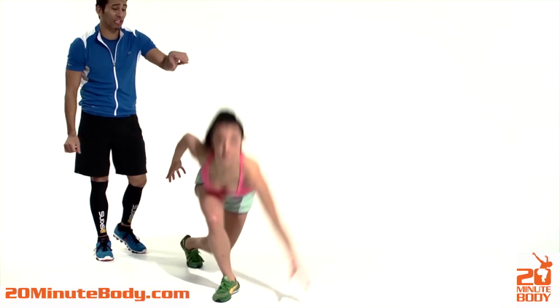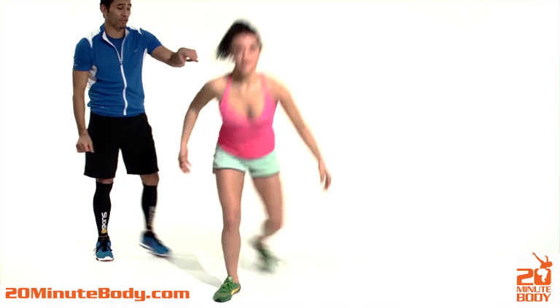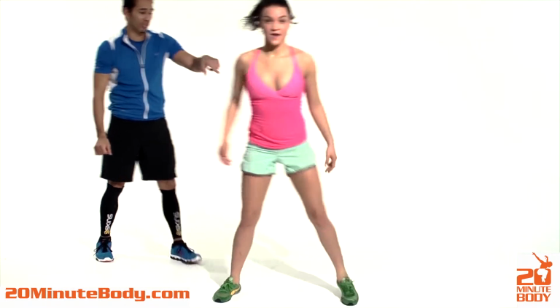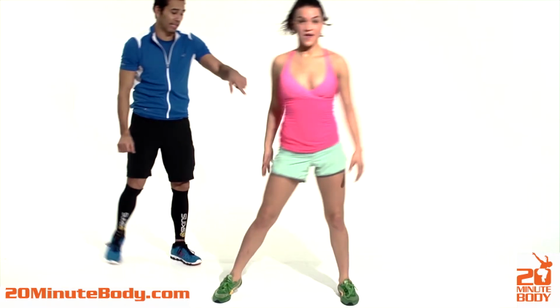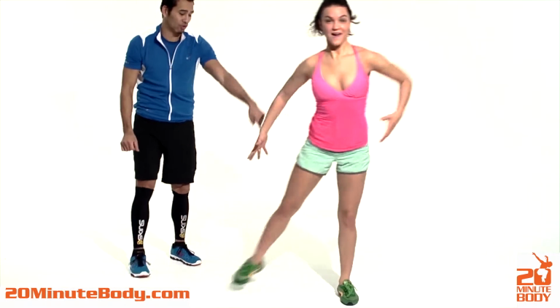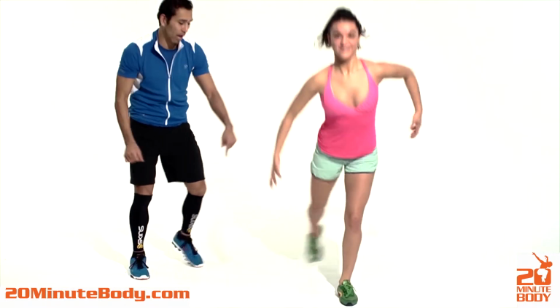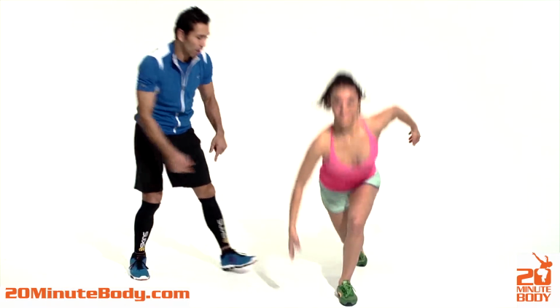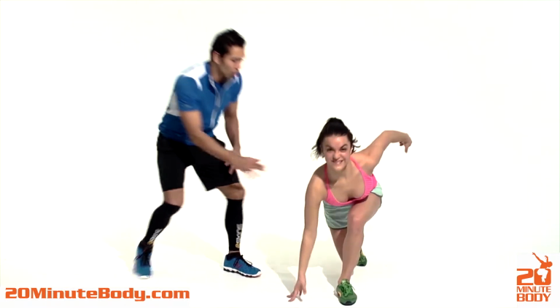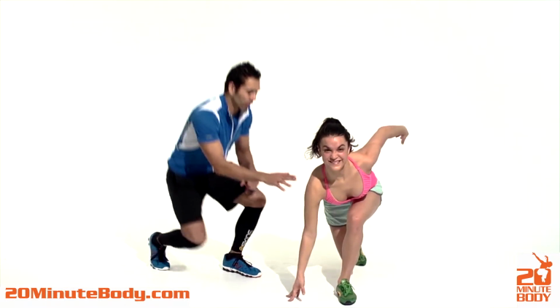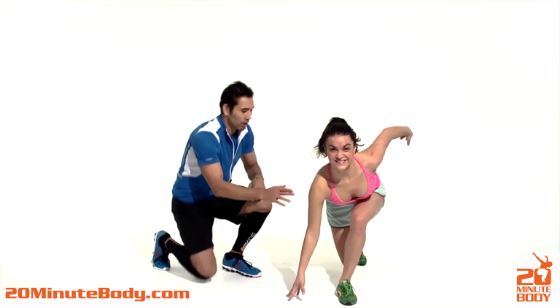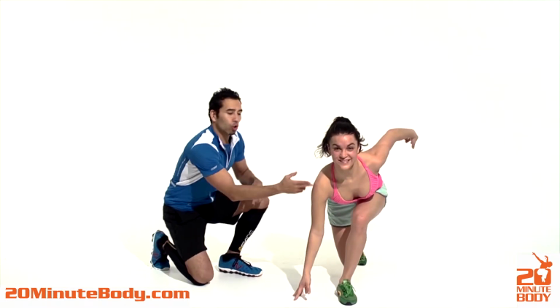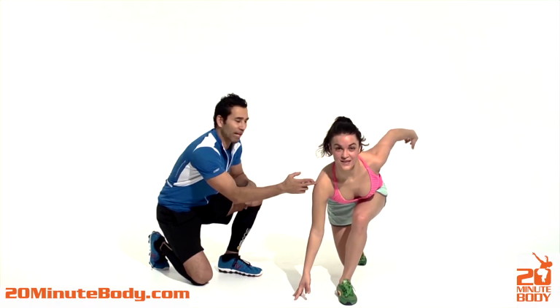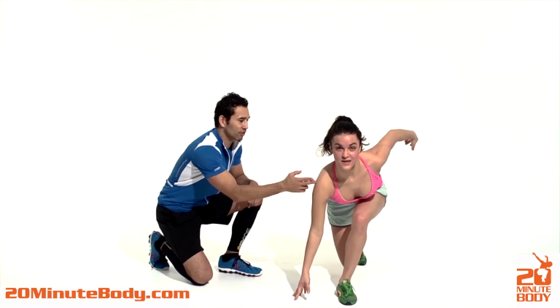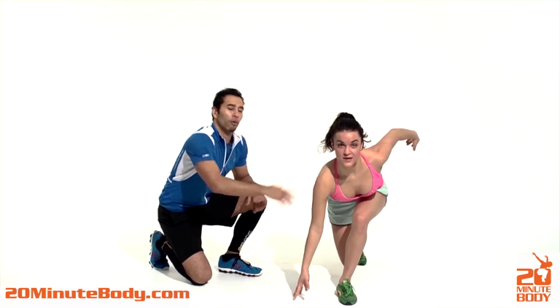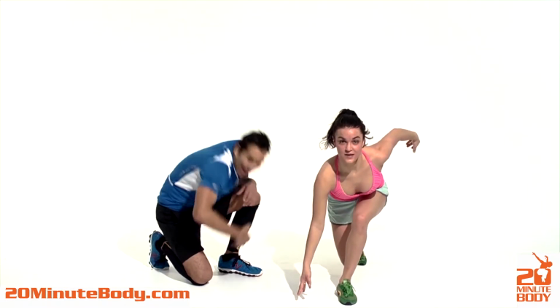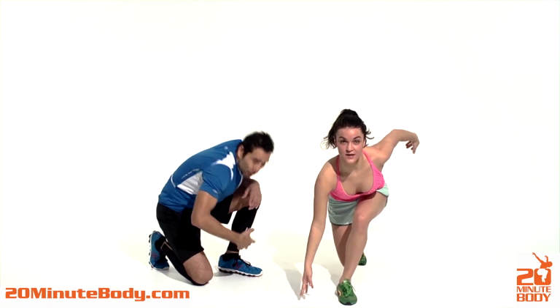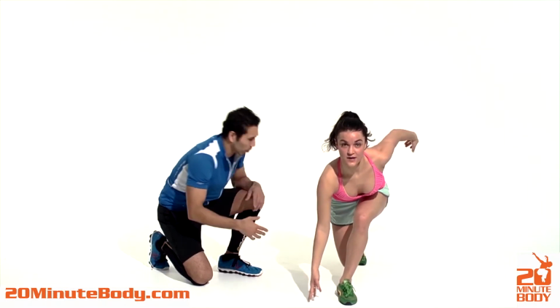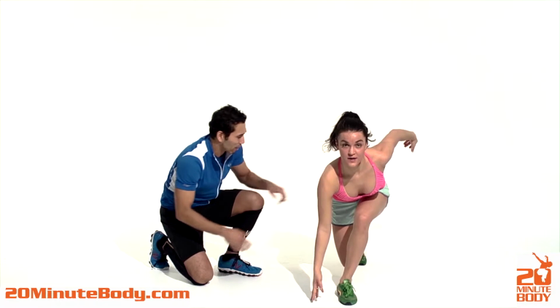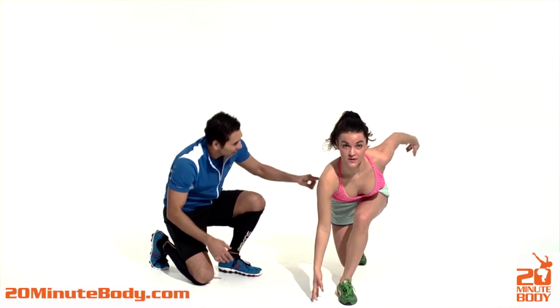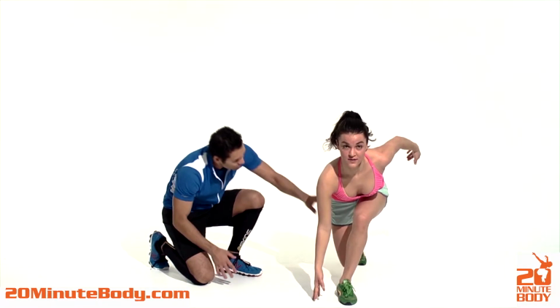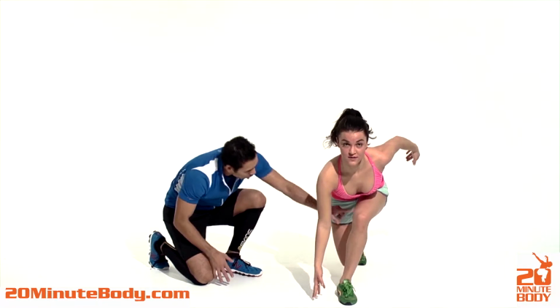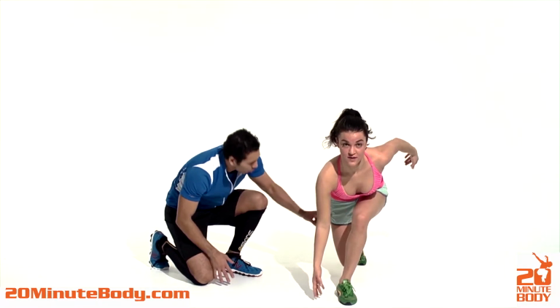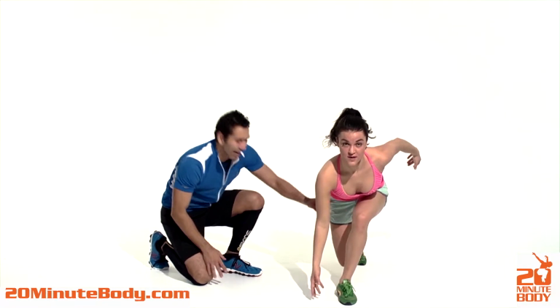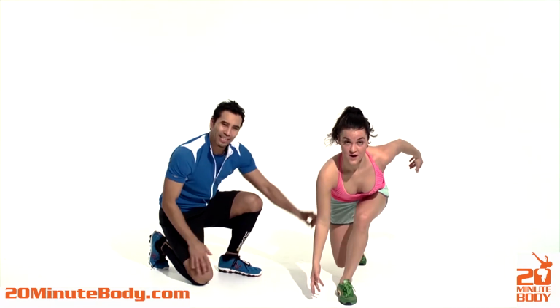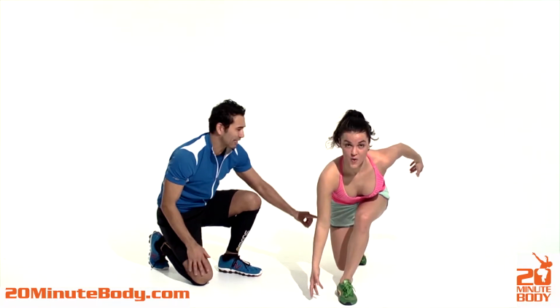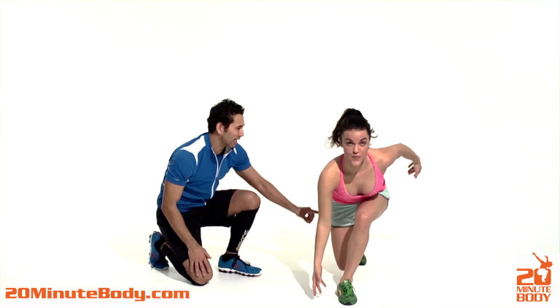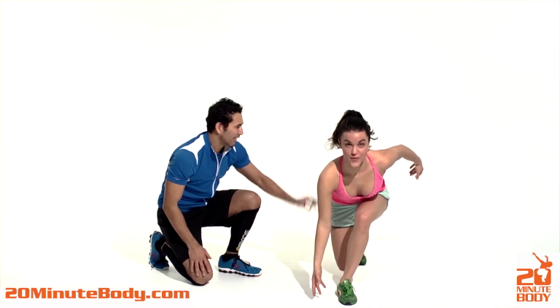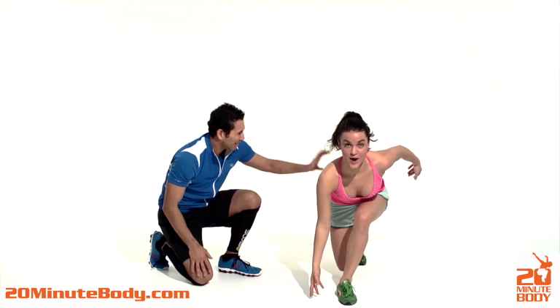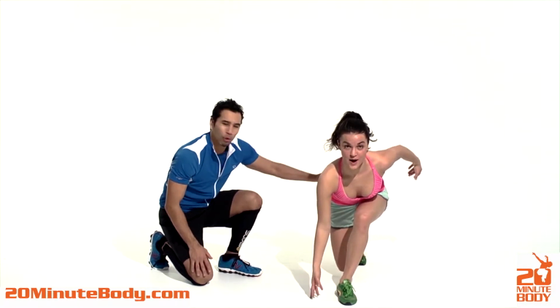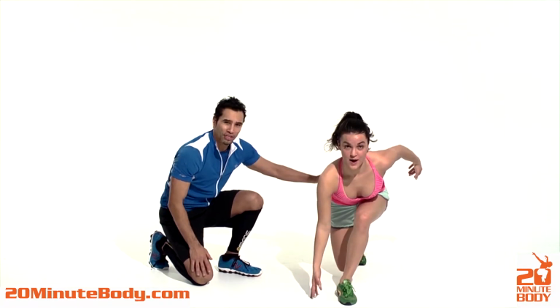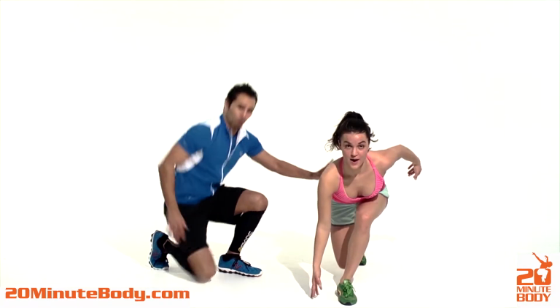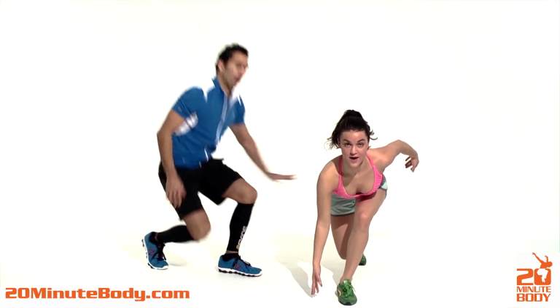Freeze on this side. Drop. Notice her chest is up, her back isn't super rounded. She's all the way down at 90-90. That booty's getting worked out.